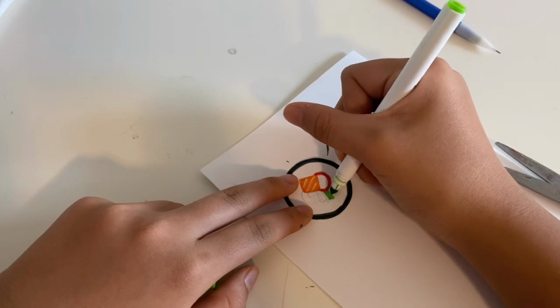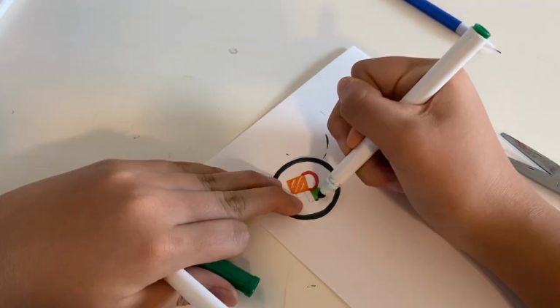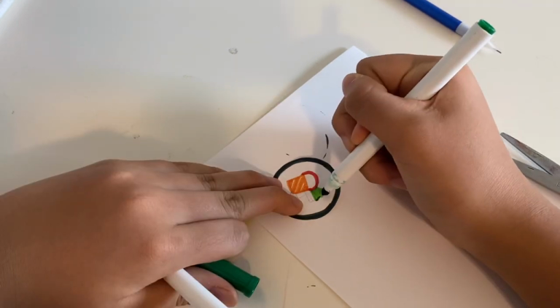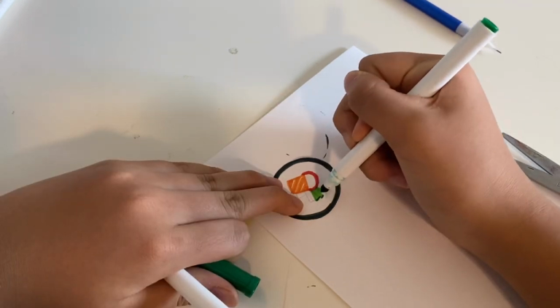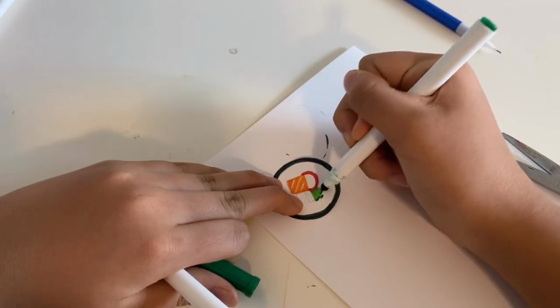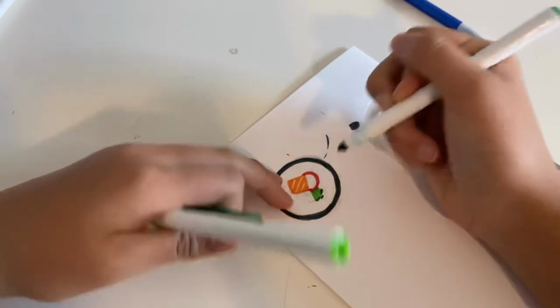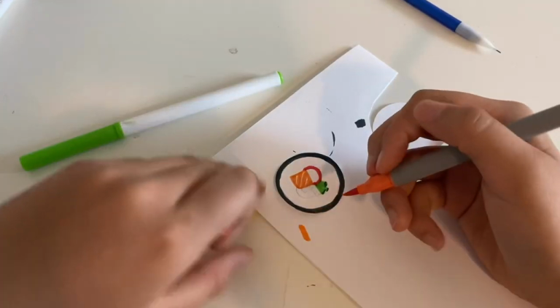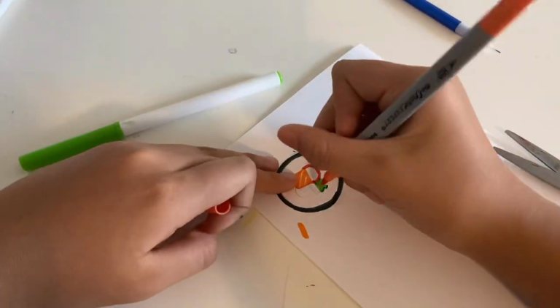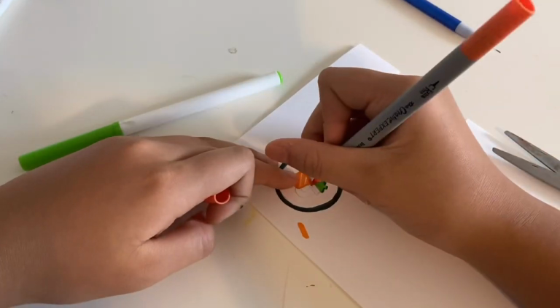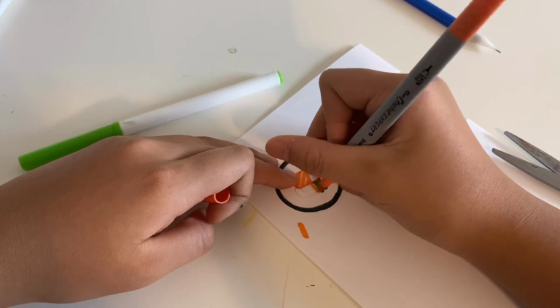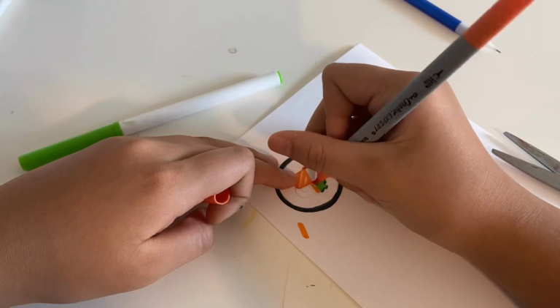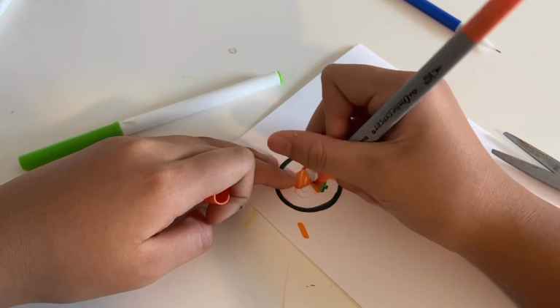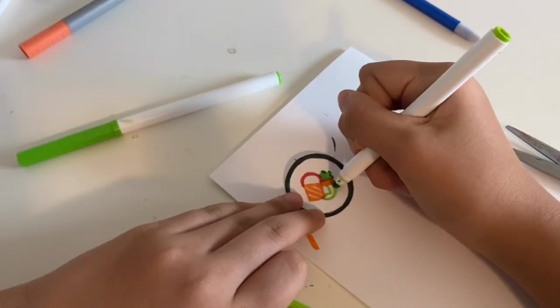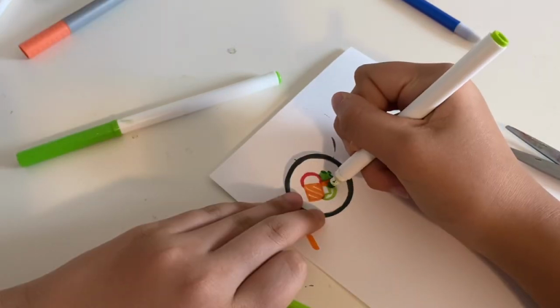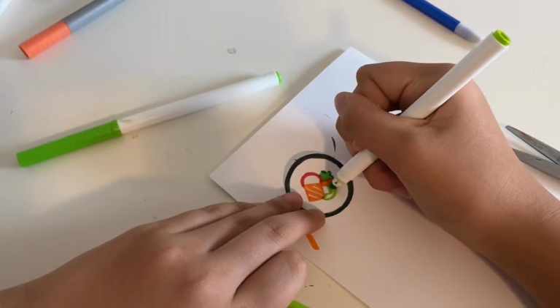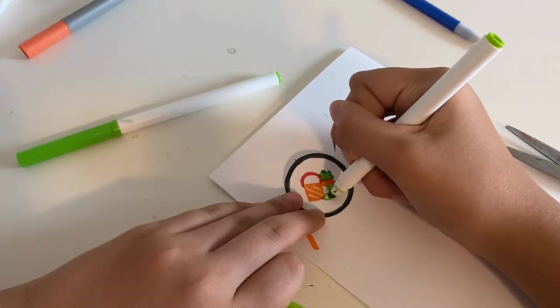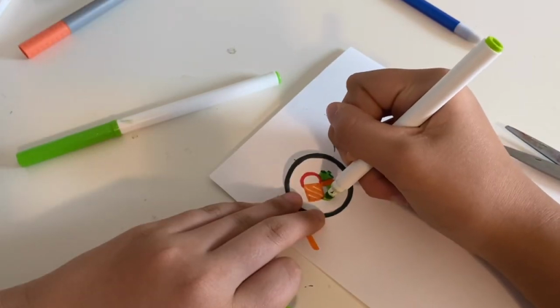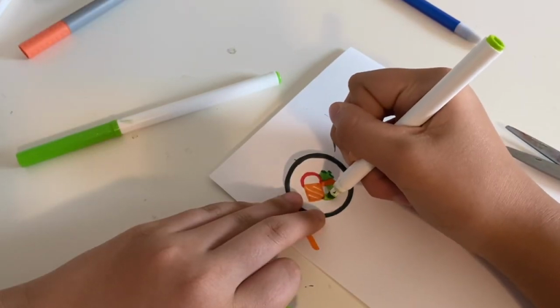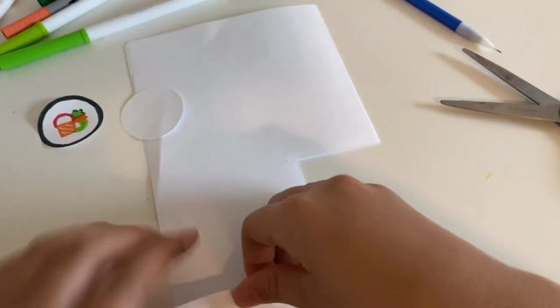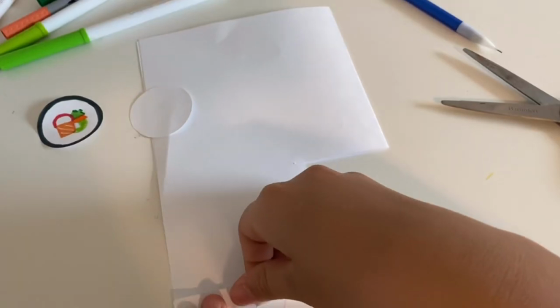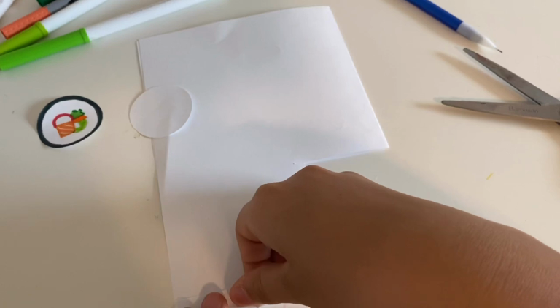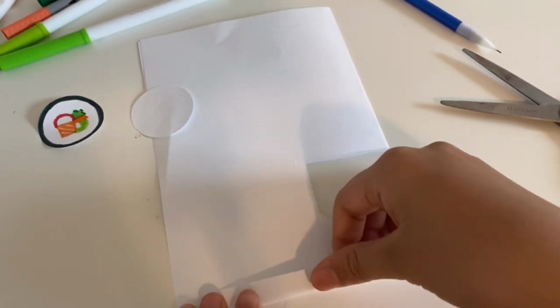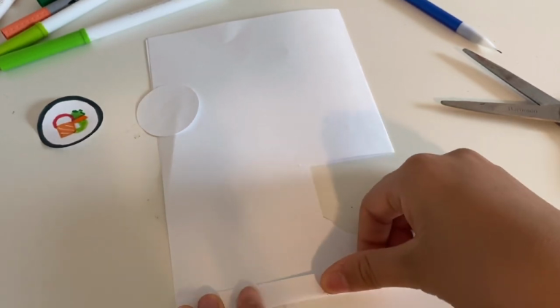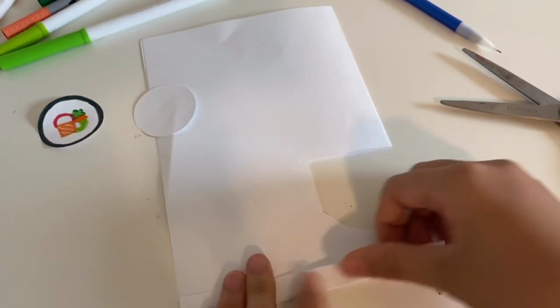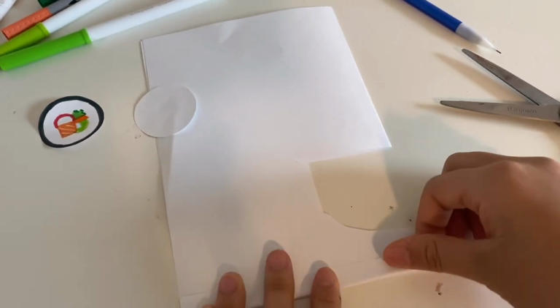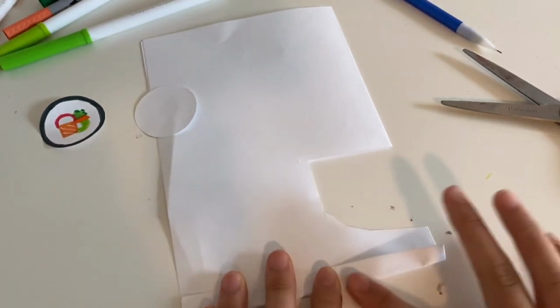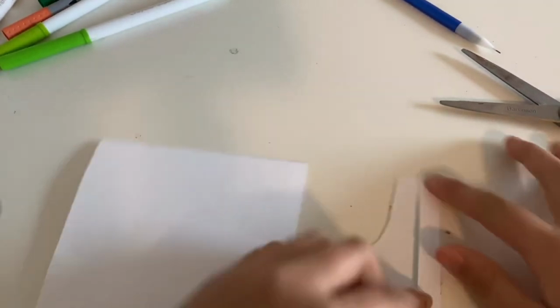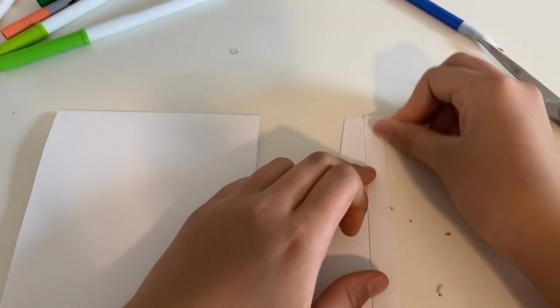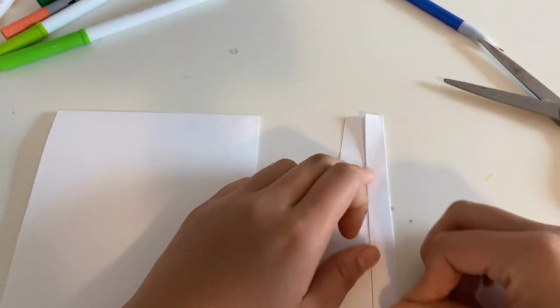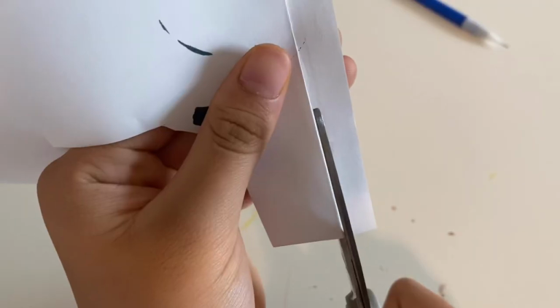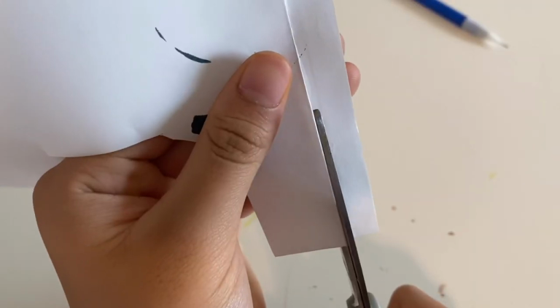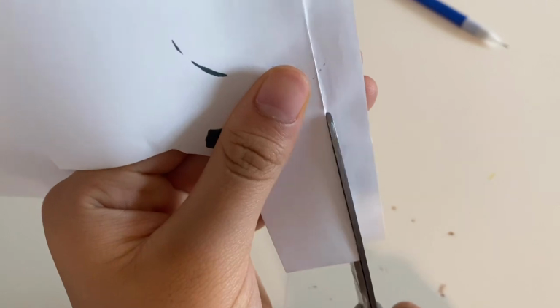I think I have salmon, crab, cucumber, avocado, carrots, and cream cheese. Now I'll be making the little roll side part — I guess that's what makes it 3D.